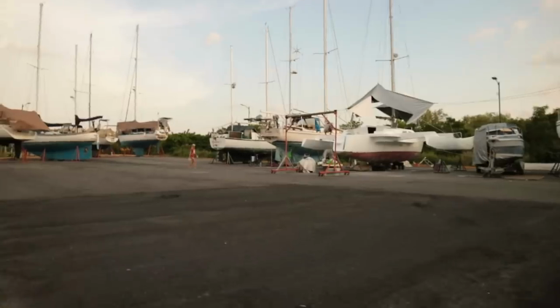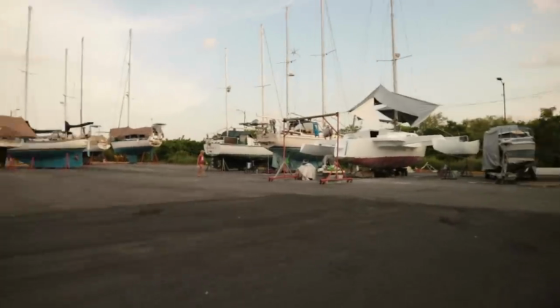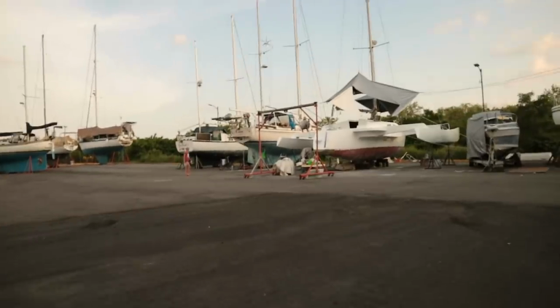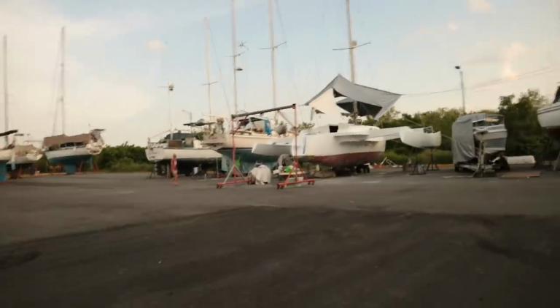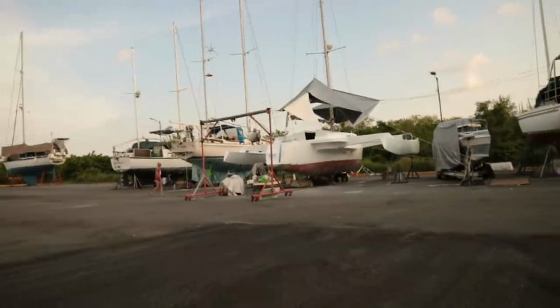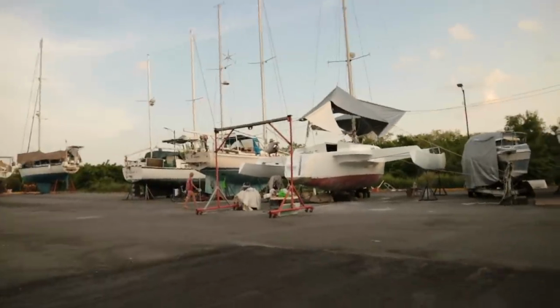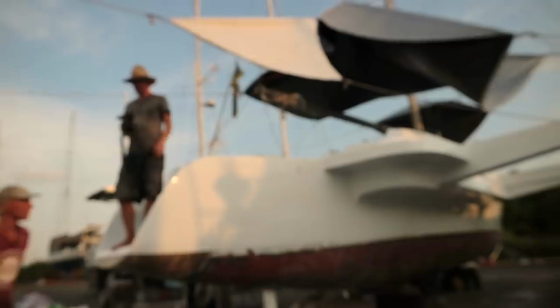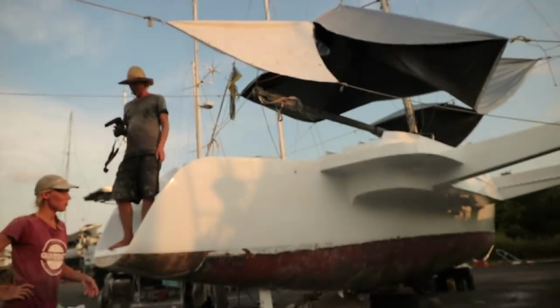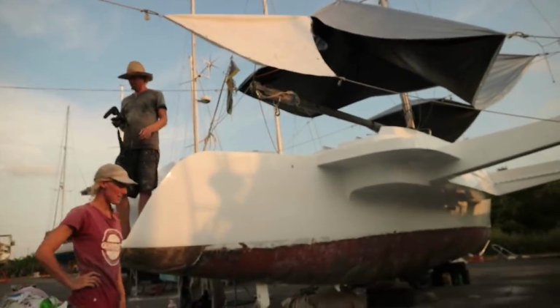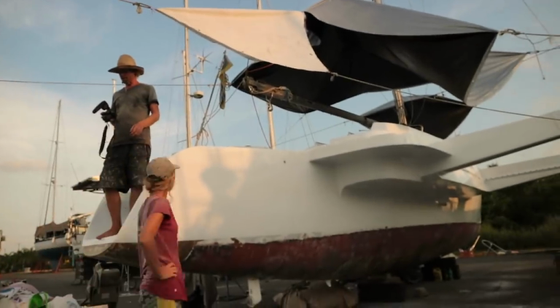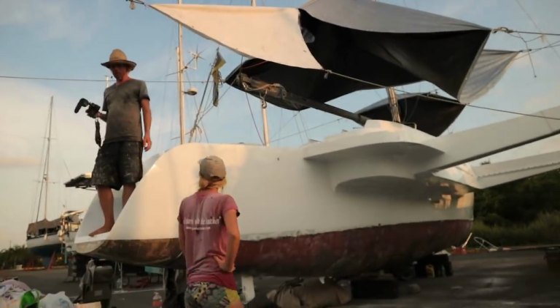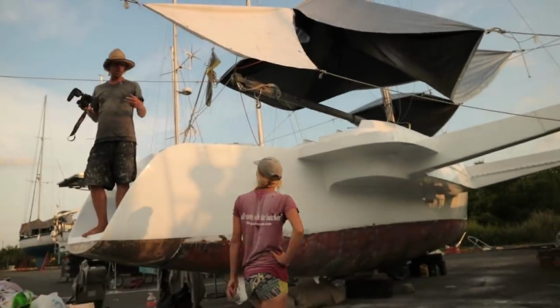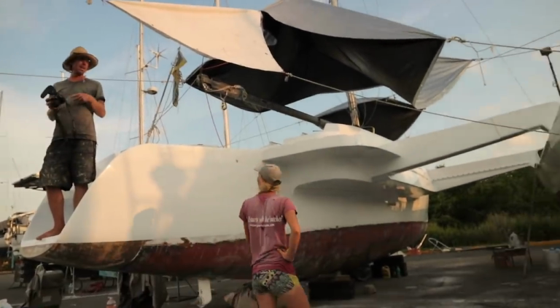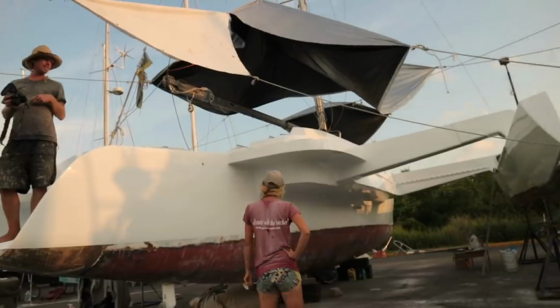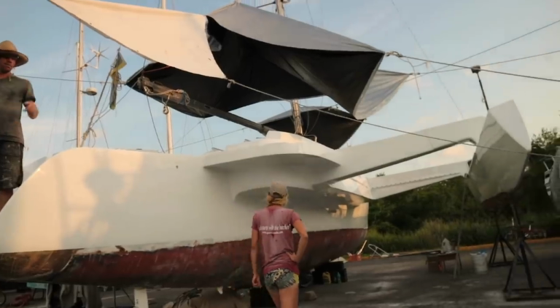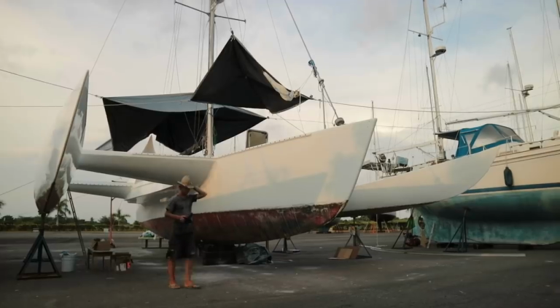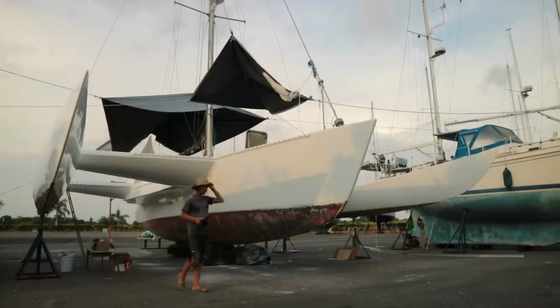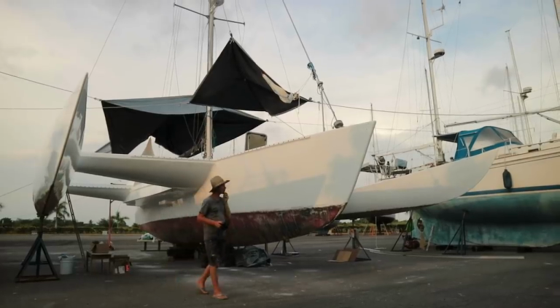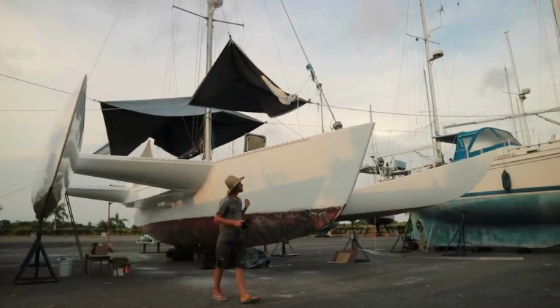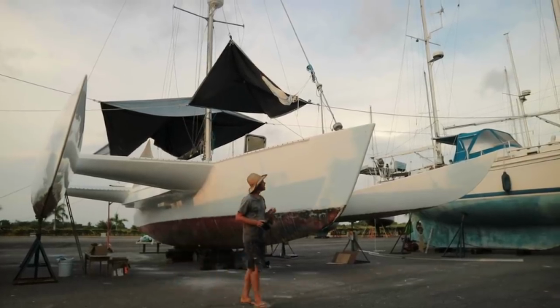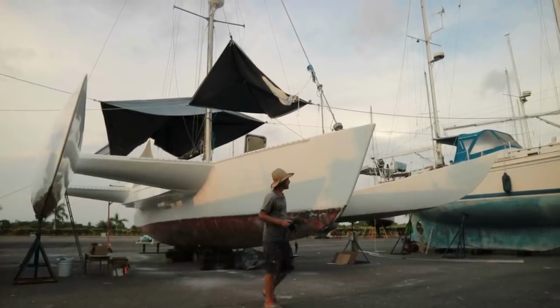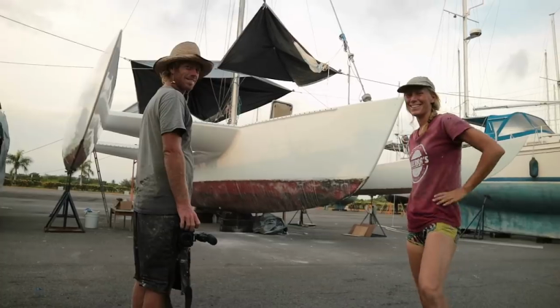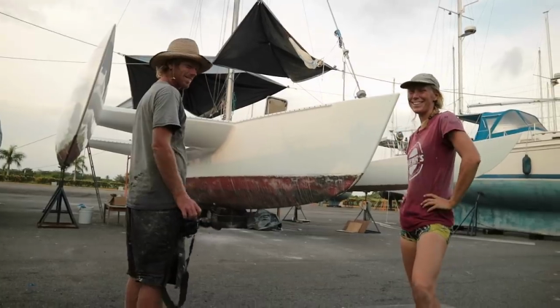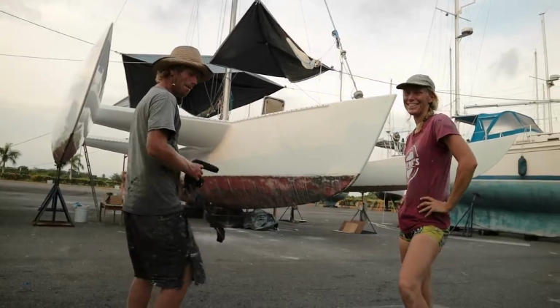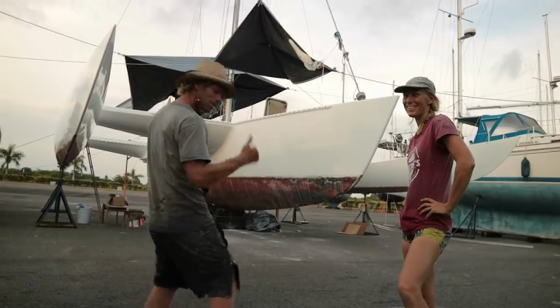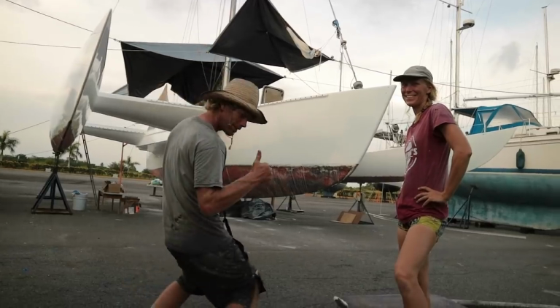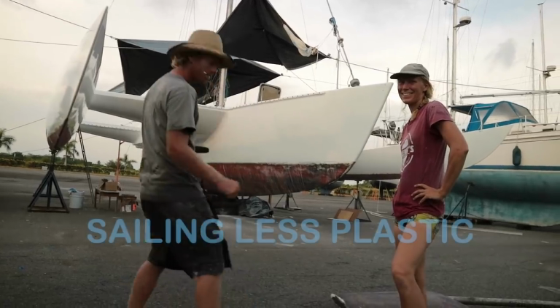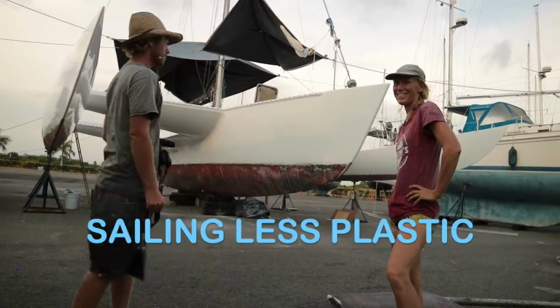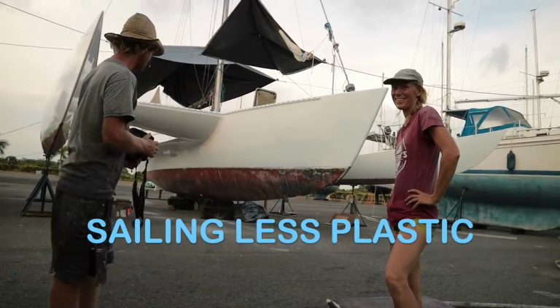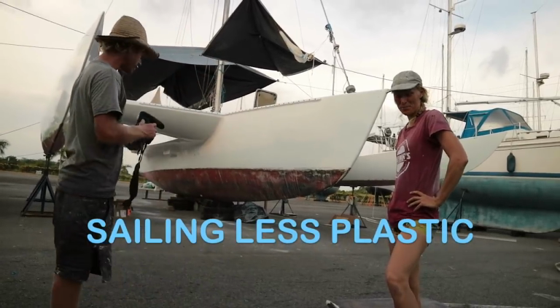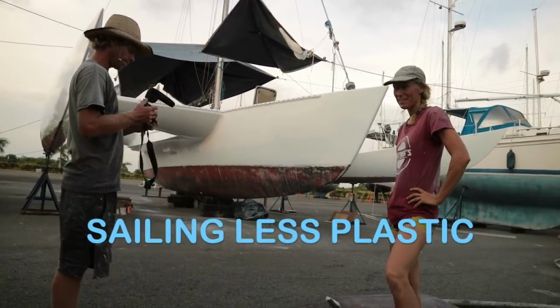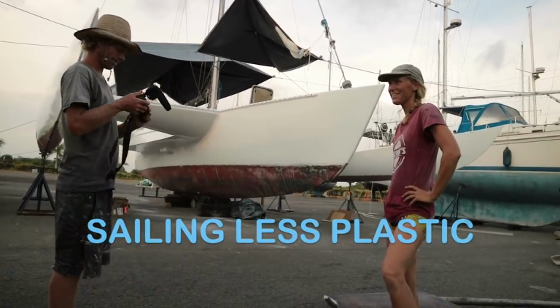Our trimaran neighbors were also working away on their boat, and they had been here almost a year. They had just finished up spray painting the exterior and would be soon remodeling the interior as well. Check out Sailing Less Plastic for their story.